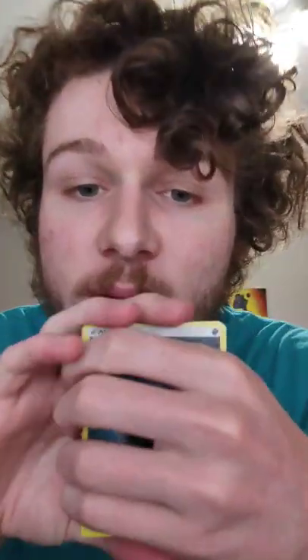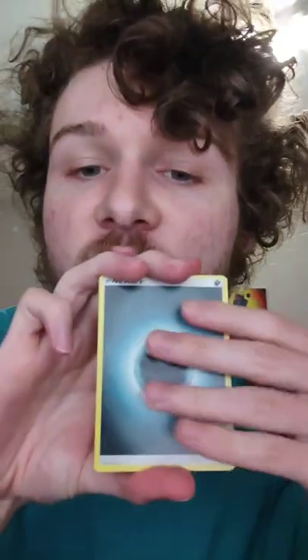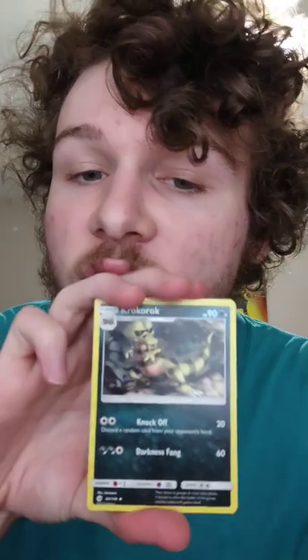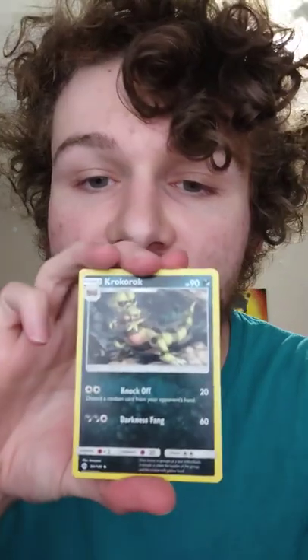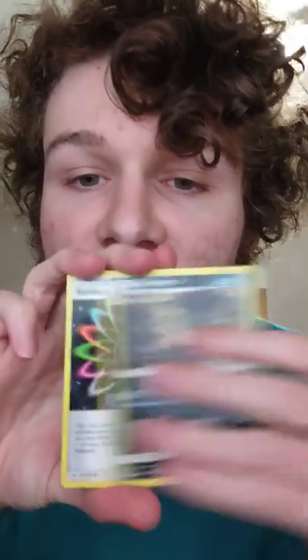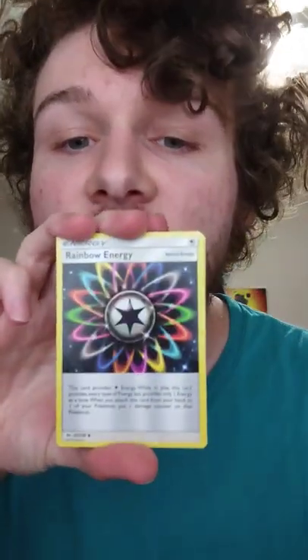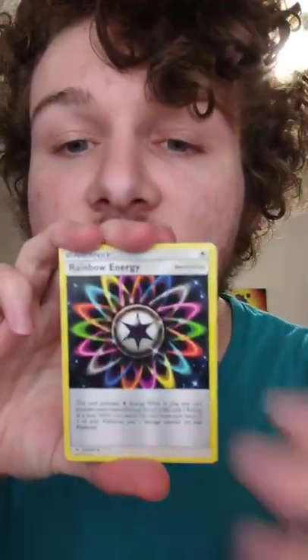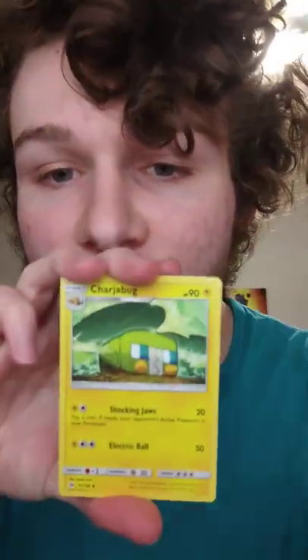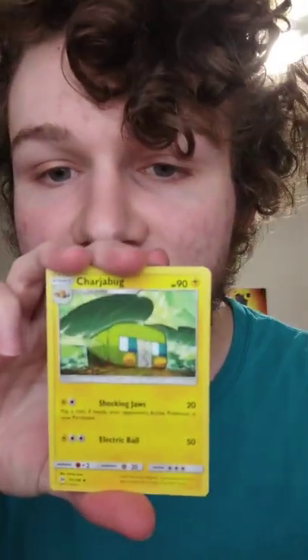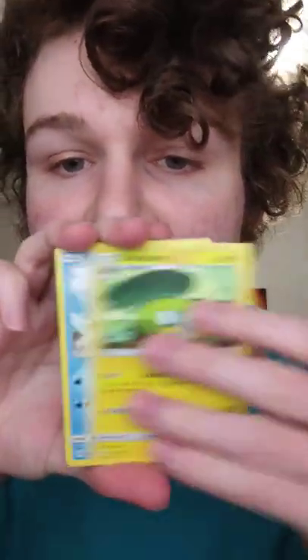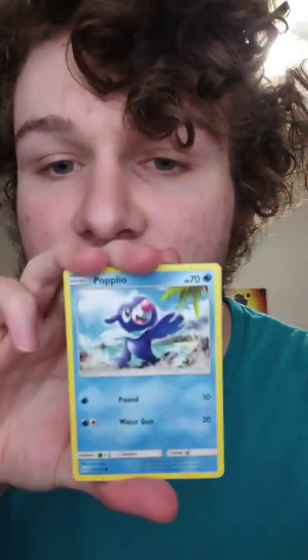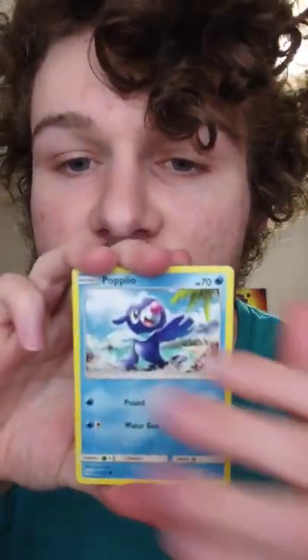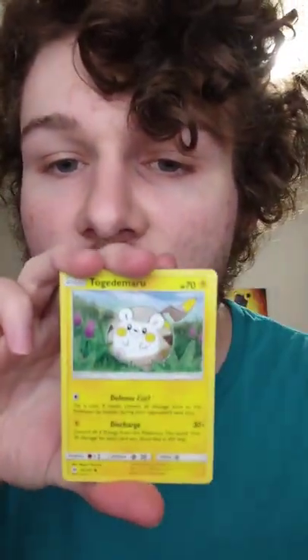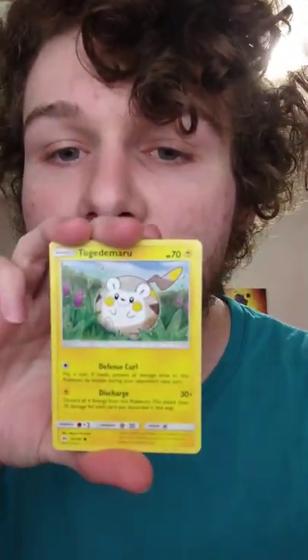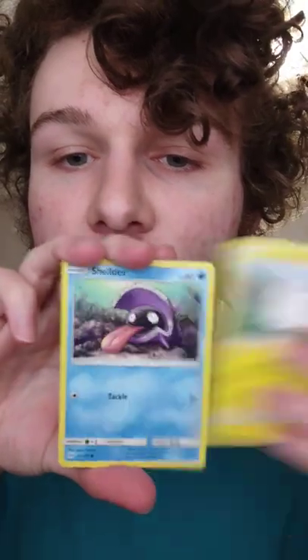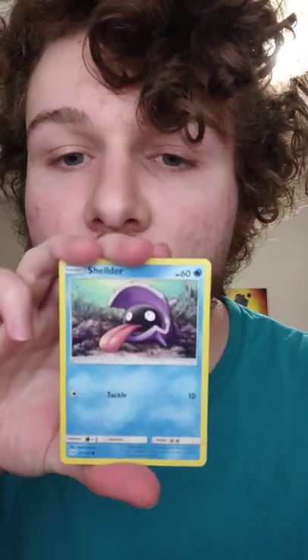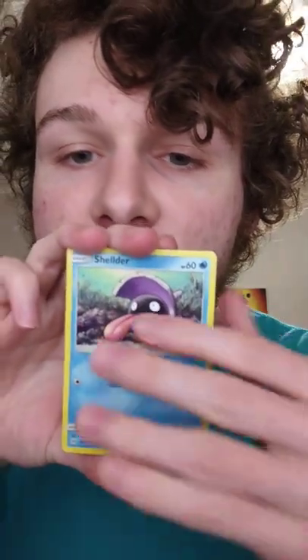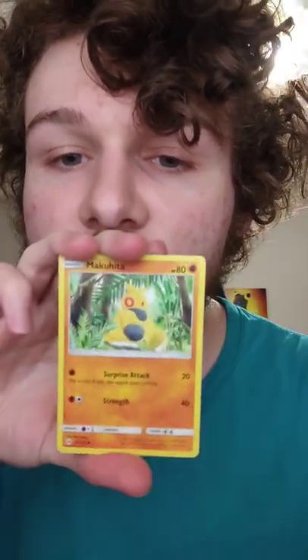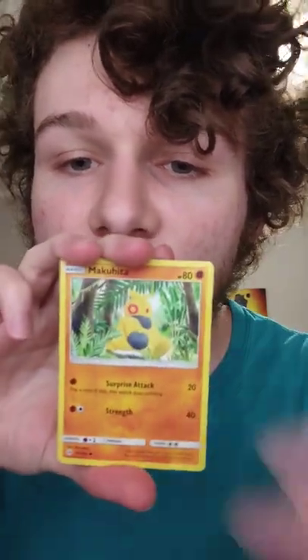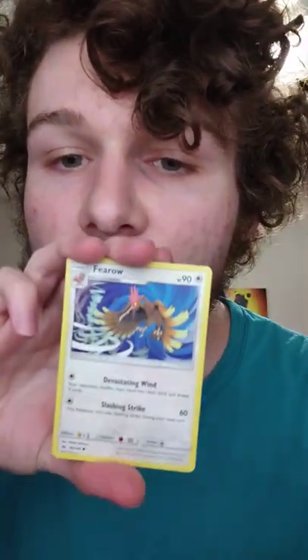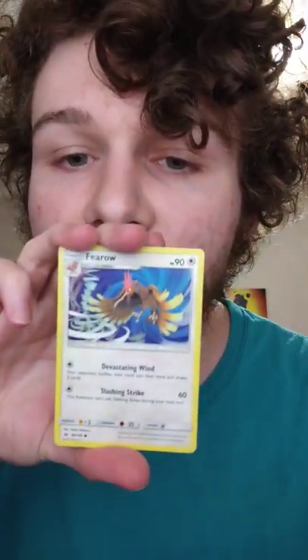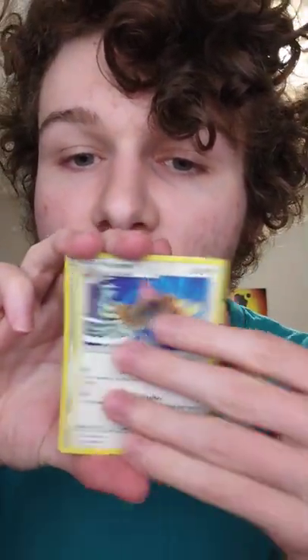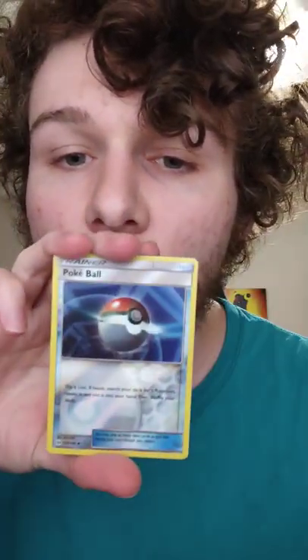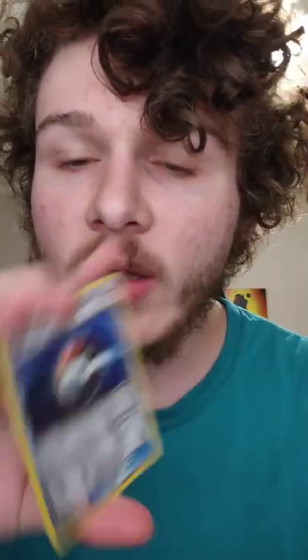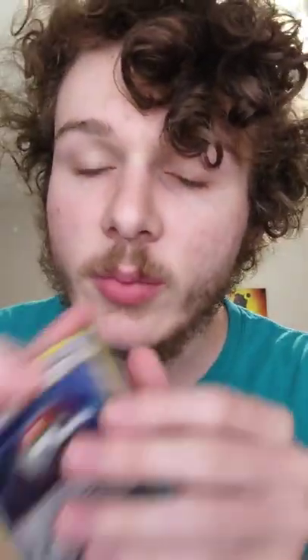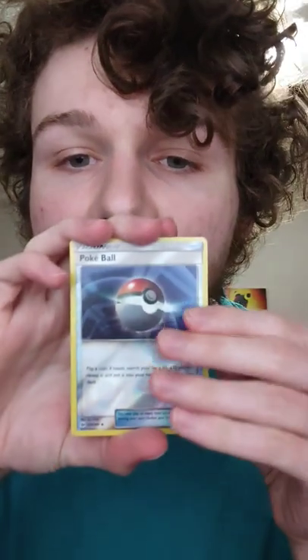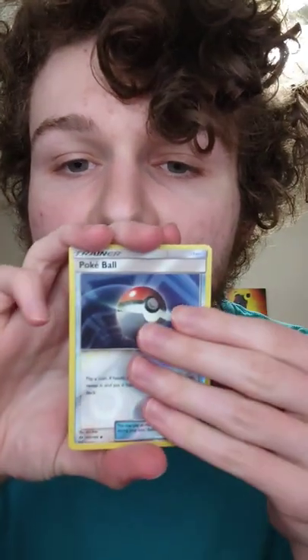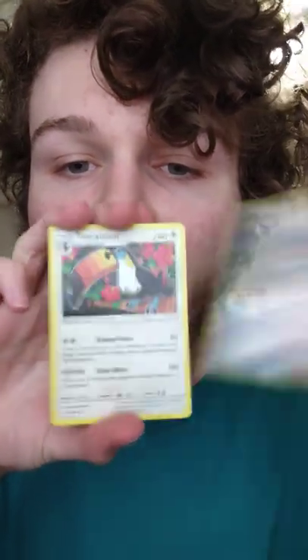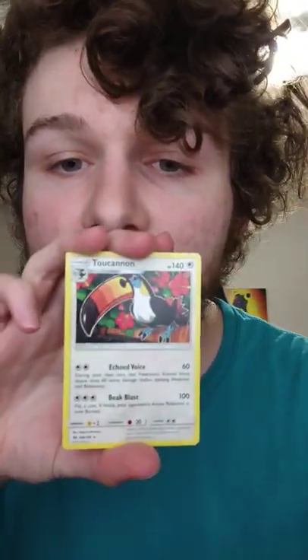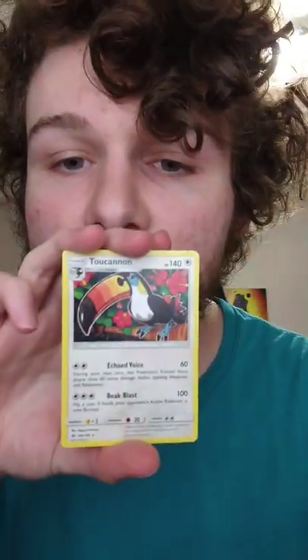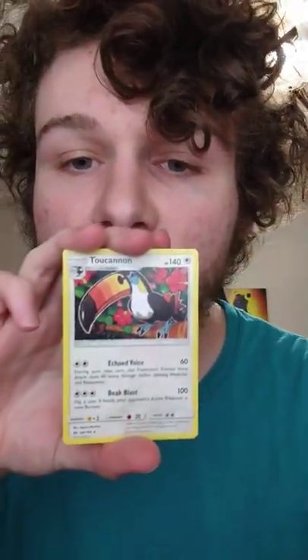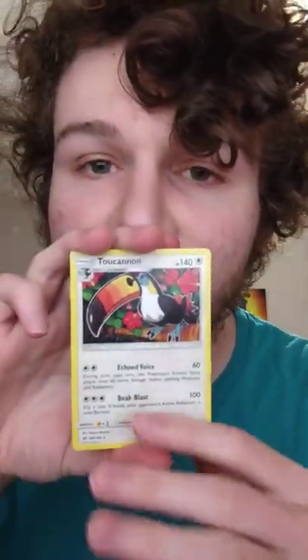We got a Dark Energy — that is not a bad start. Let's see here, we got a Charge Bug, we got a Popplio, we got a Shellder, we have a Fearow, we have a Pokeball, and a — ooh — a Toucannon.